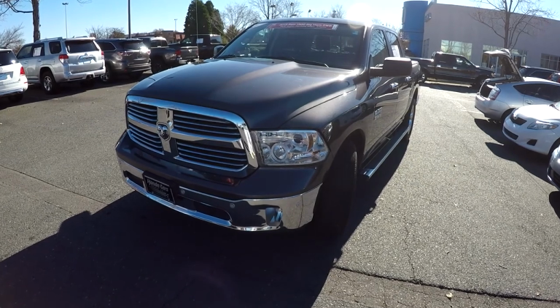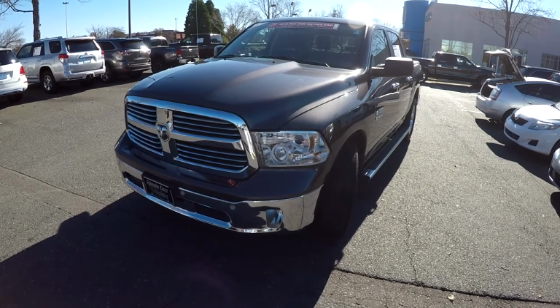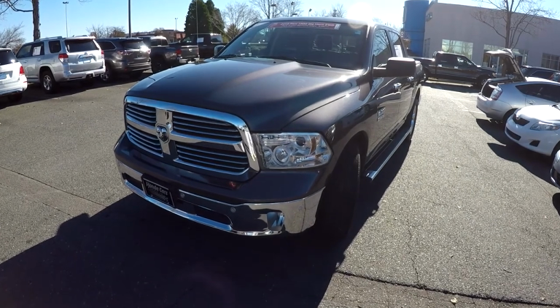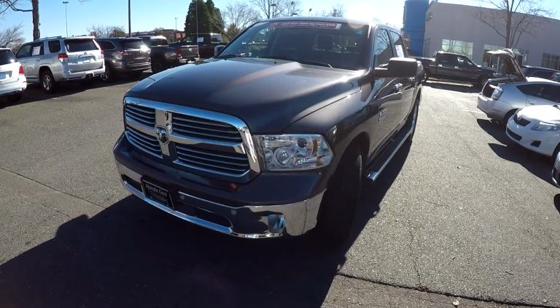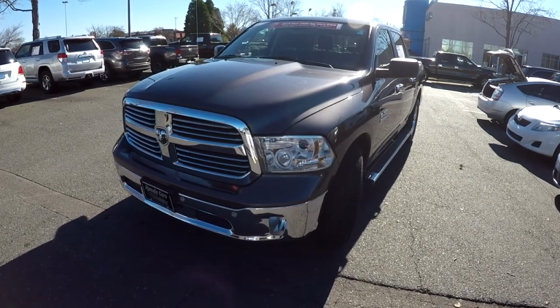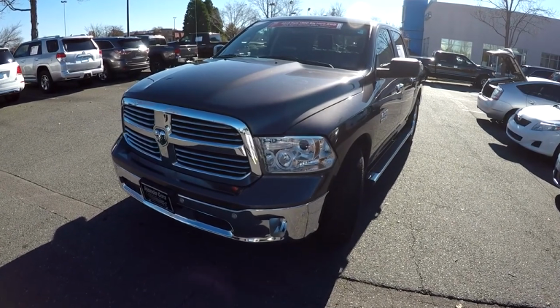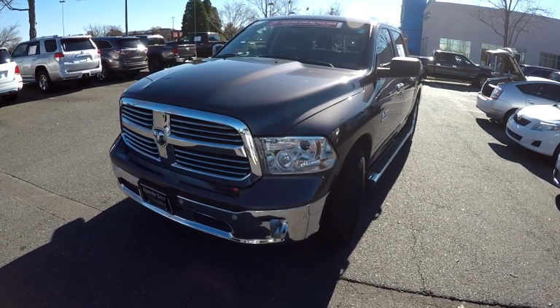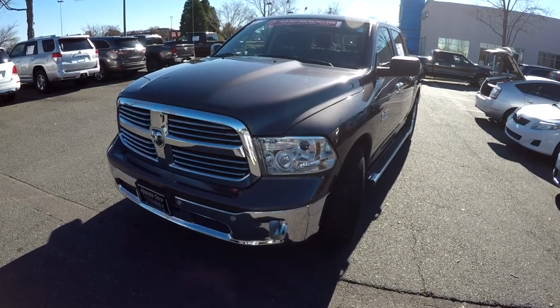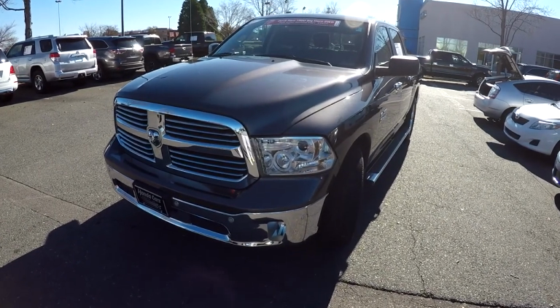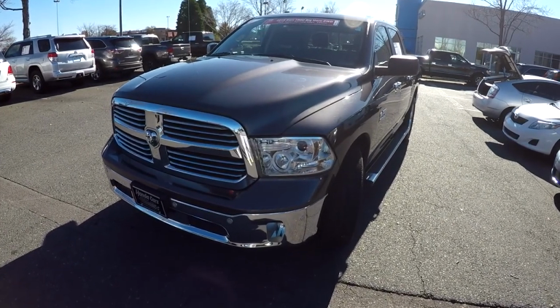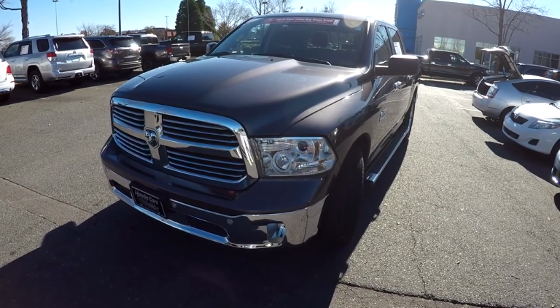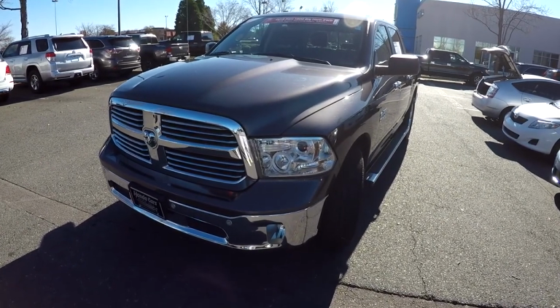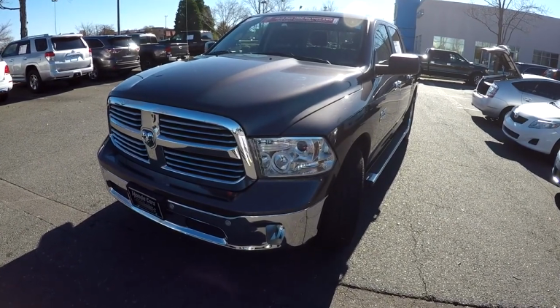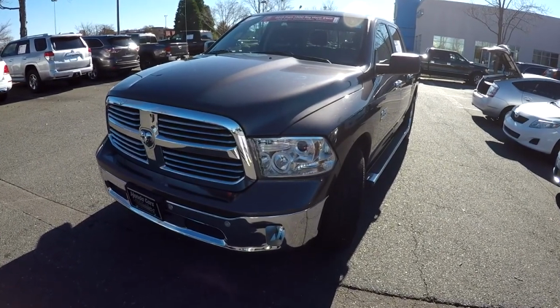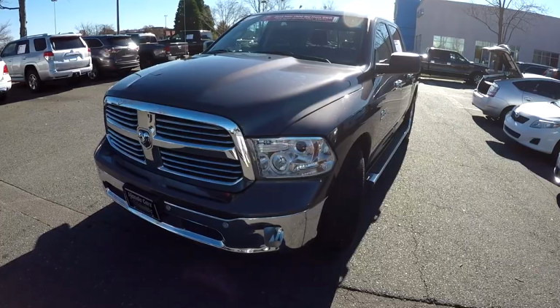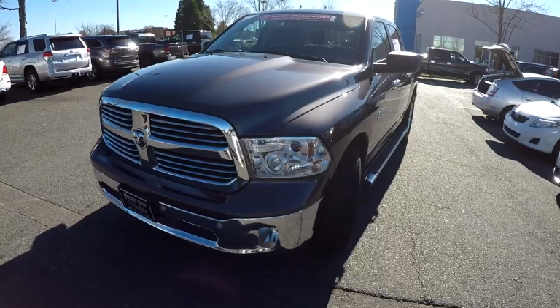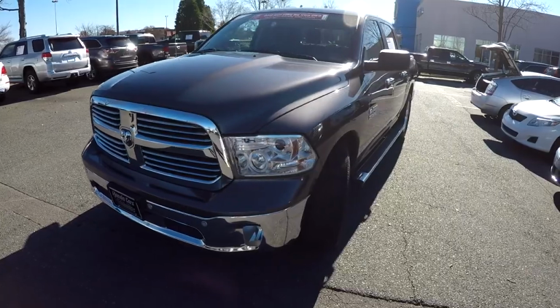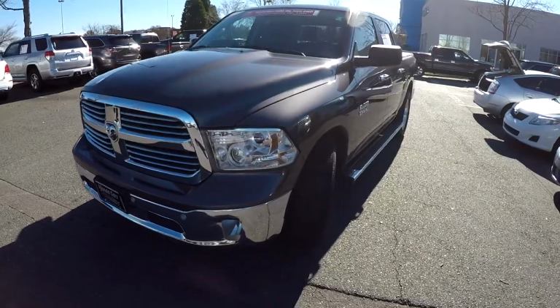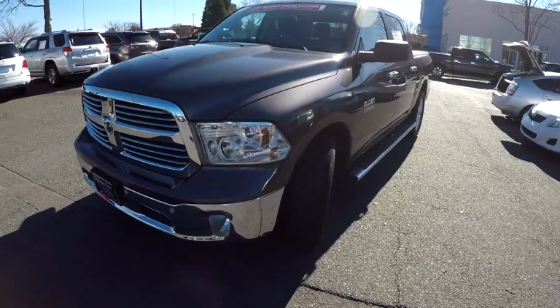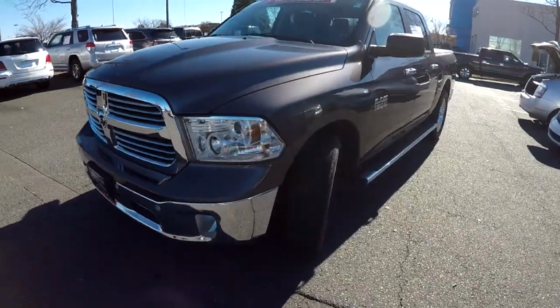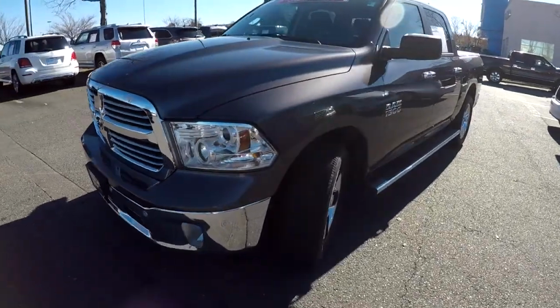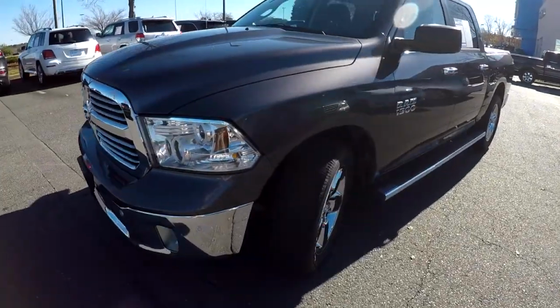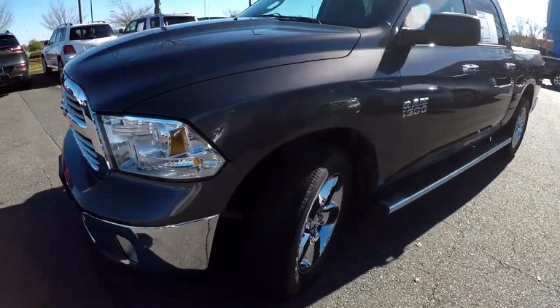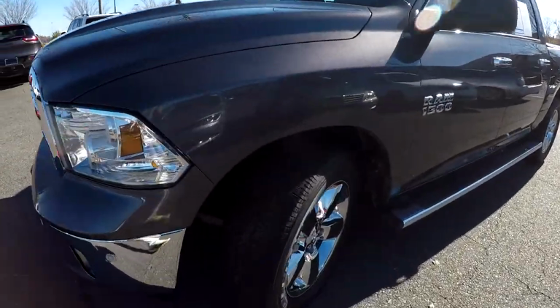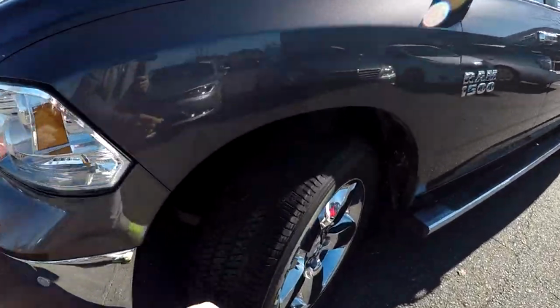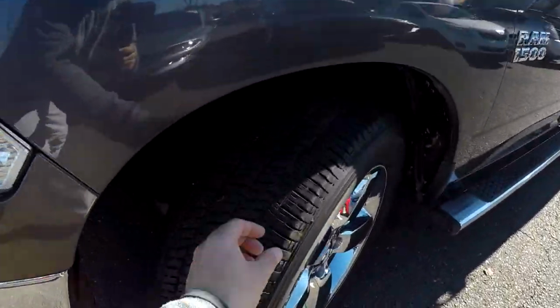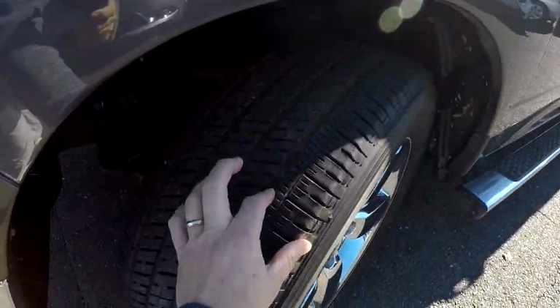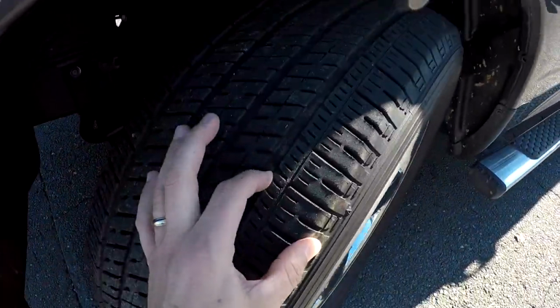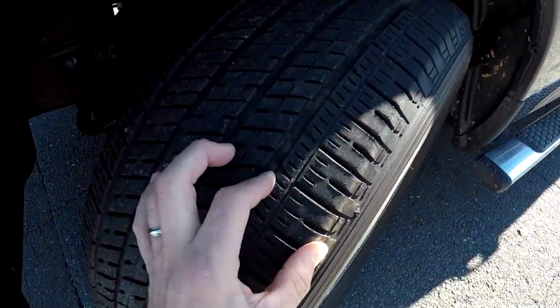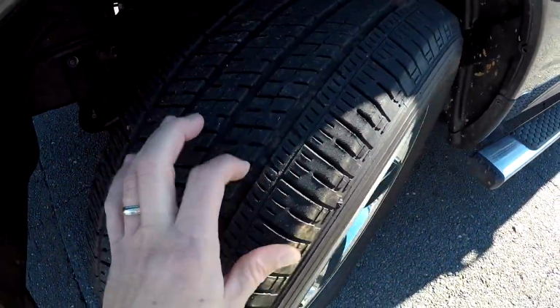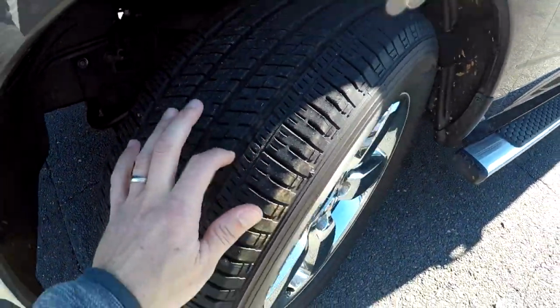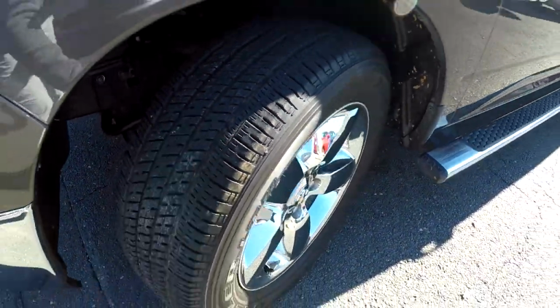Today we're at Honda Cars of Rock Hill doing a walk-around on a 2015 Ram 1500. This is a Bighorn edition. We're going to start right up front checking your tires — good tread.